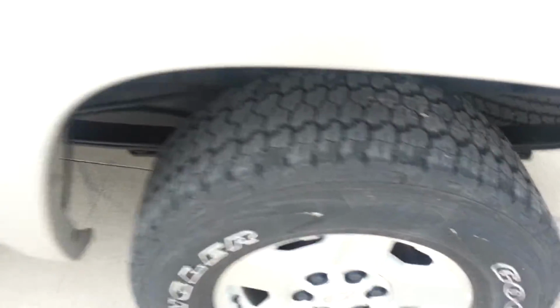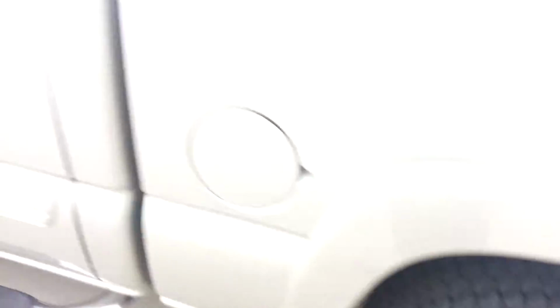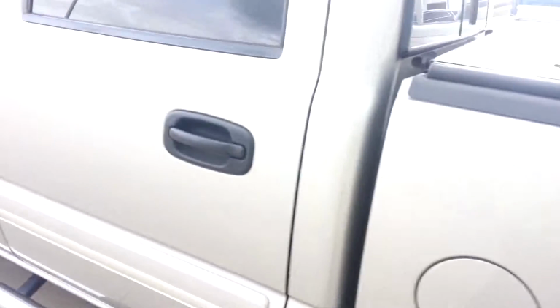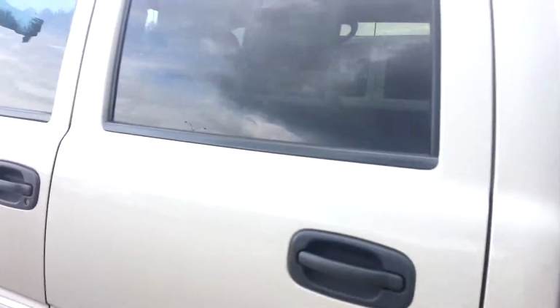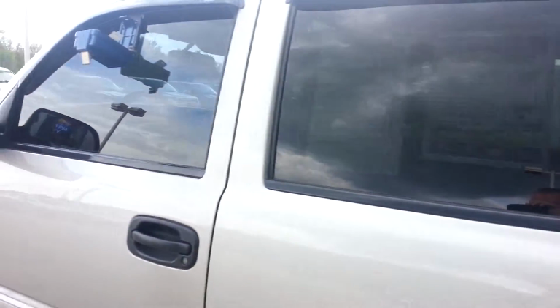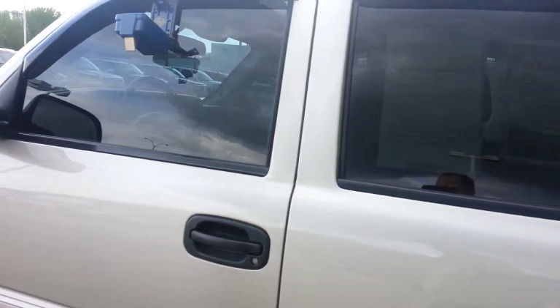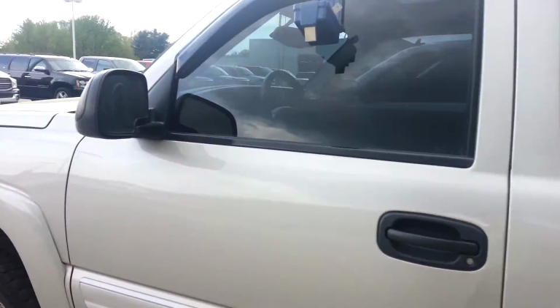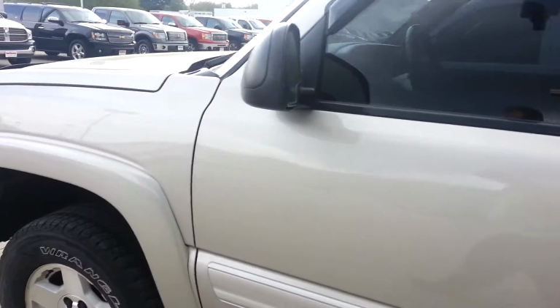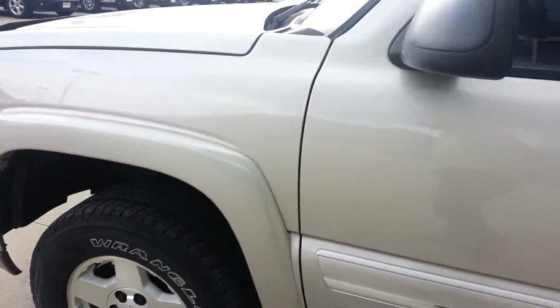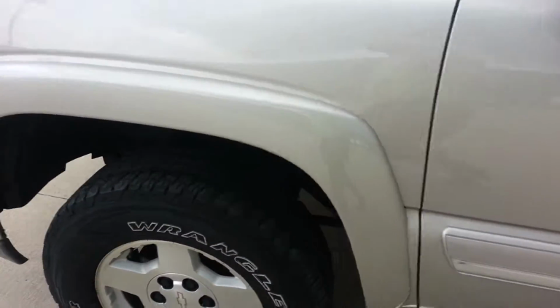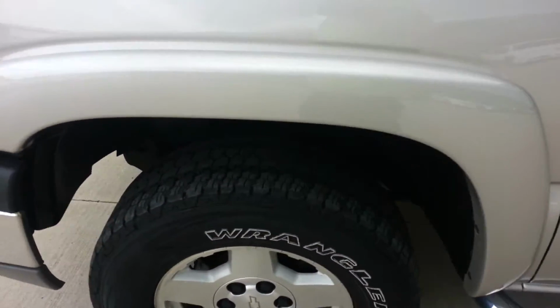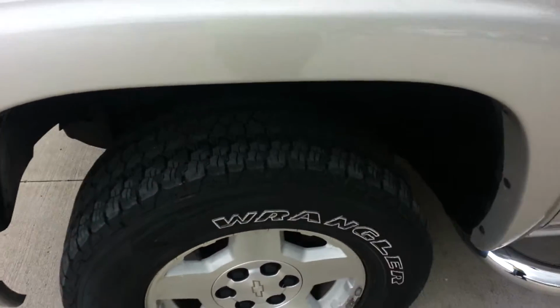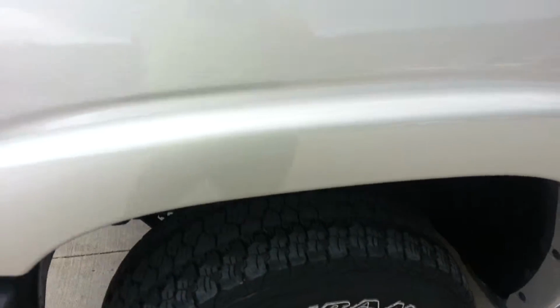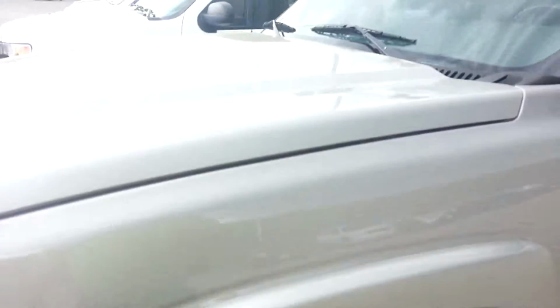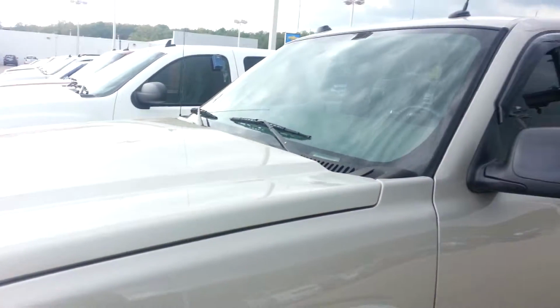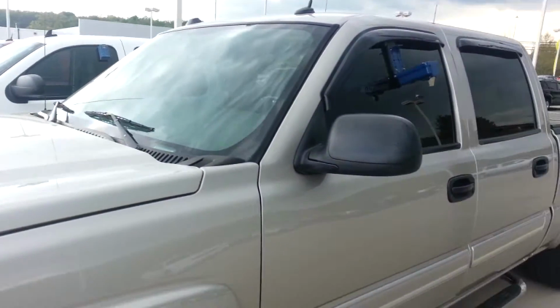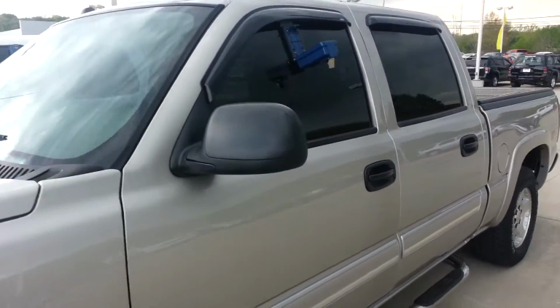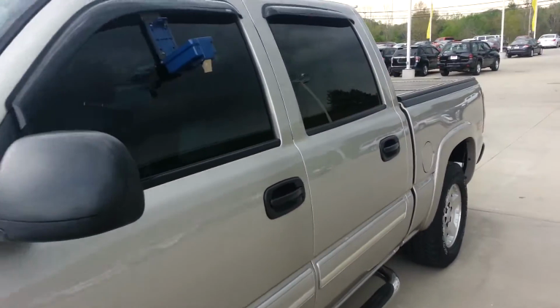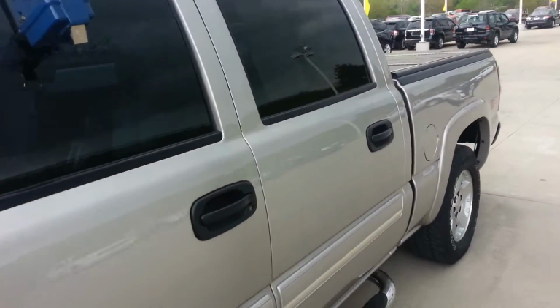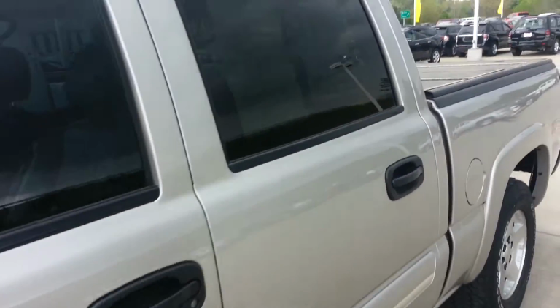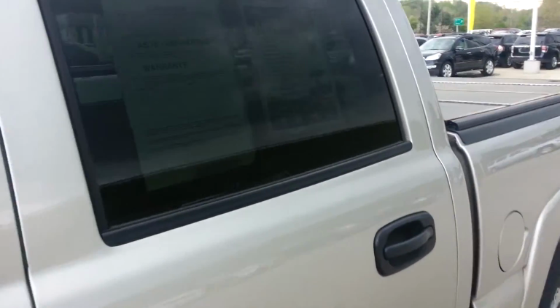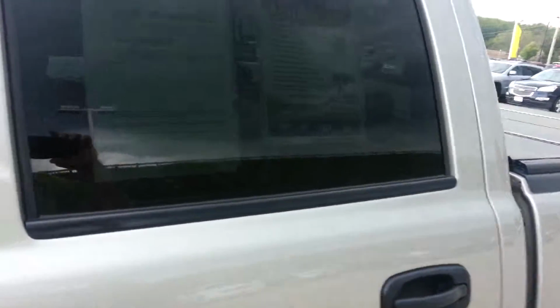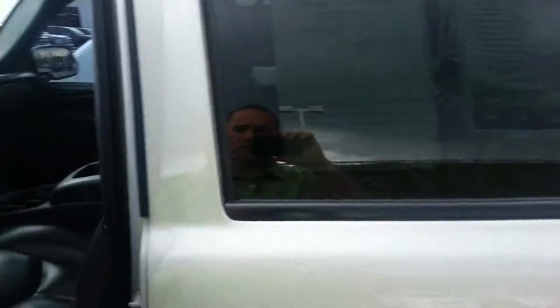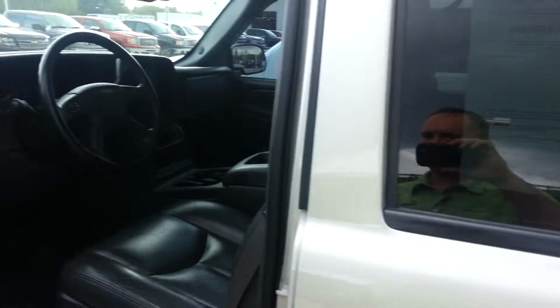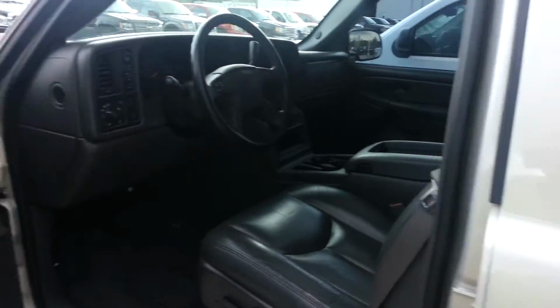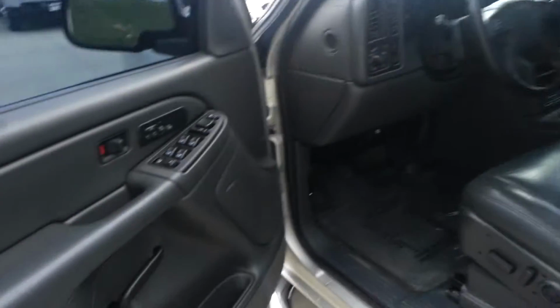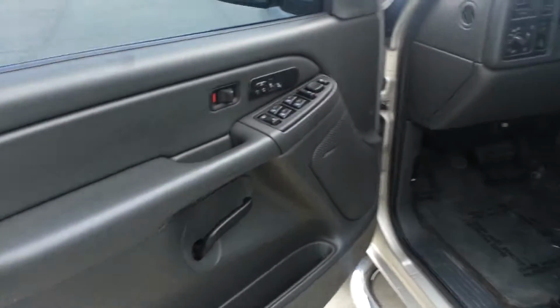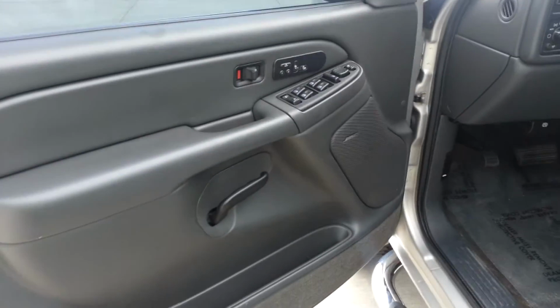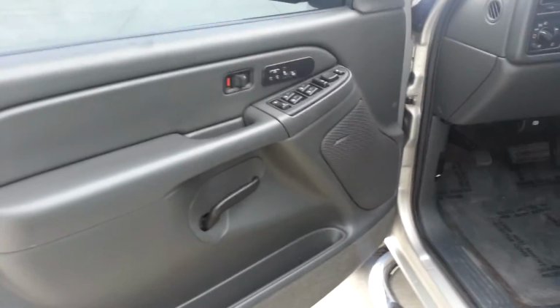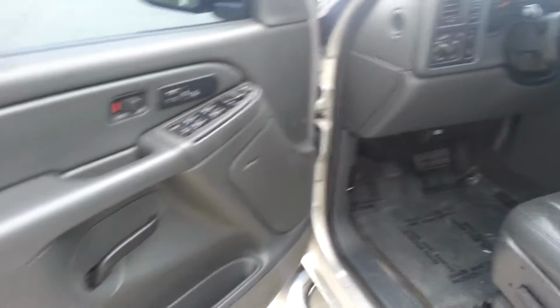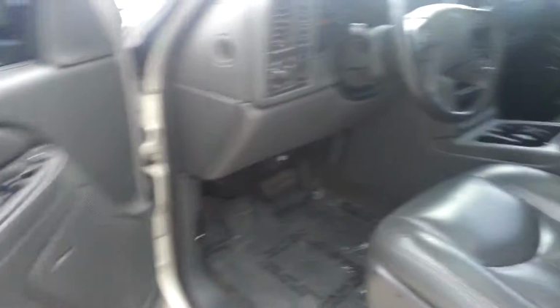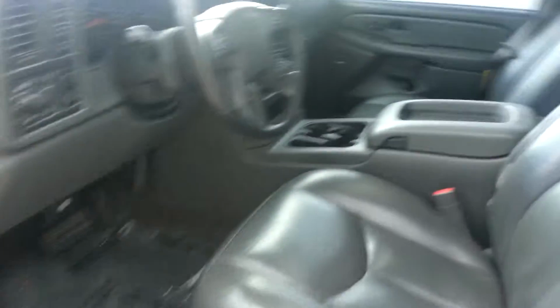The tires are good too. All in all it seems to be a real clean truck. I just want to take a short time on the interior here for you.